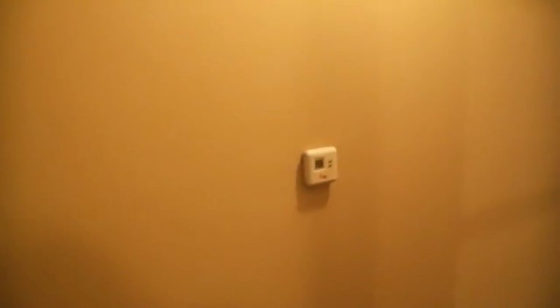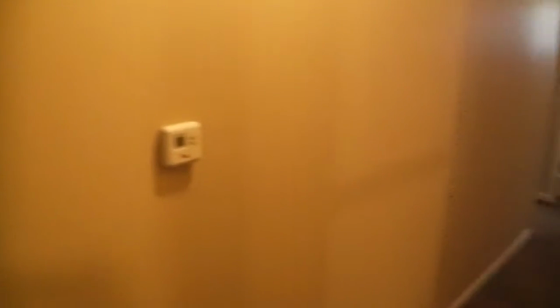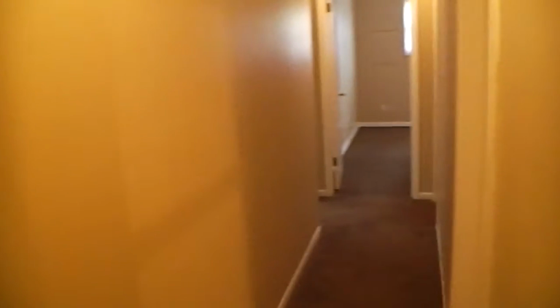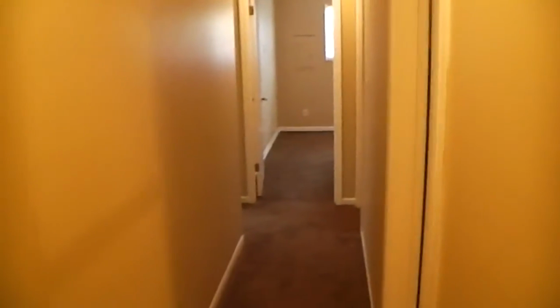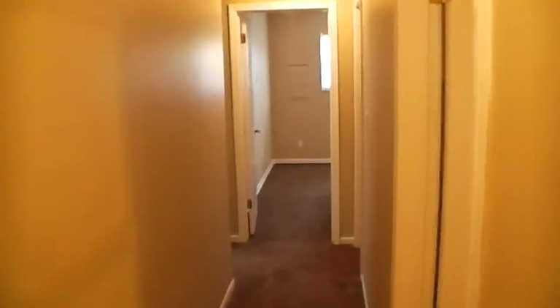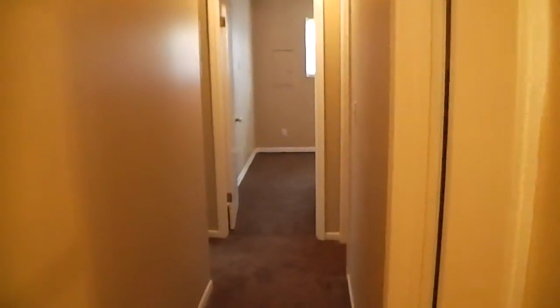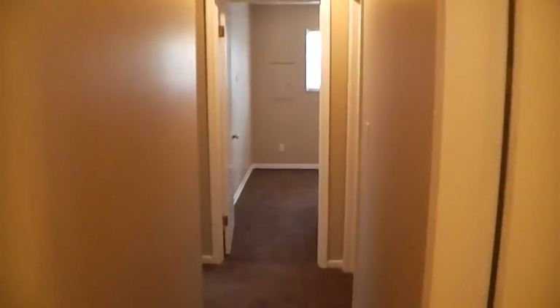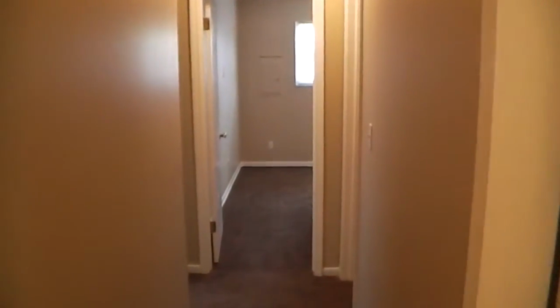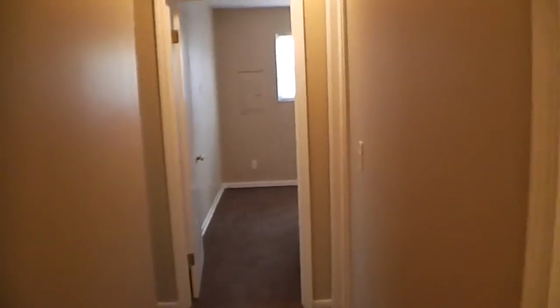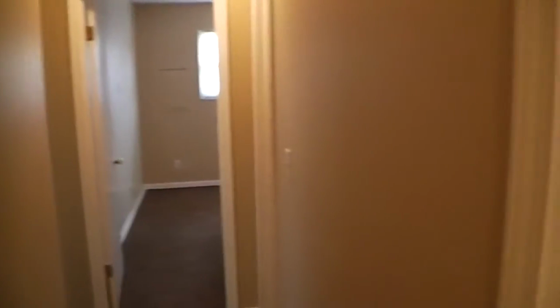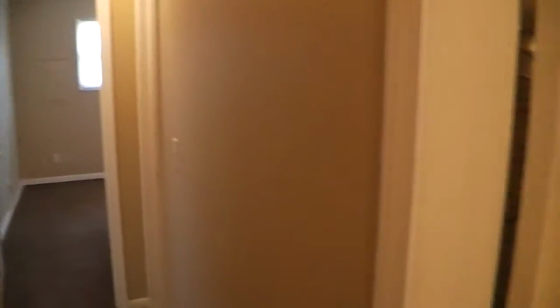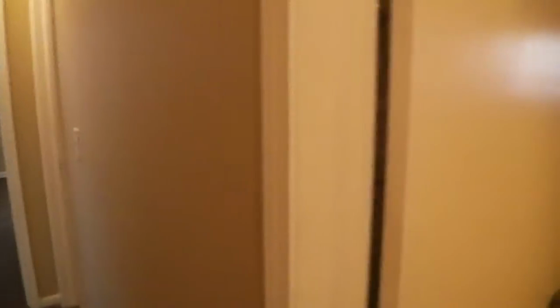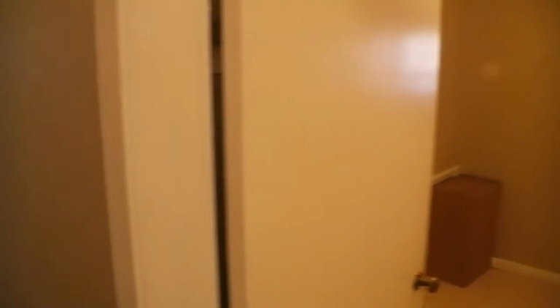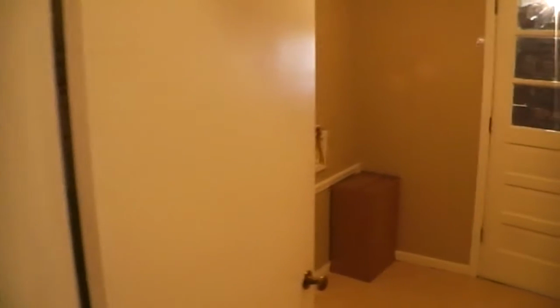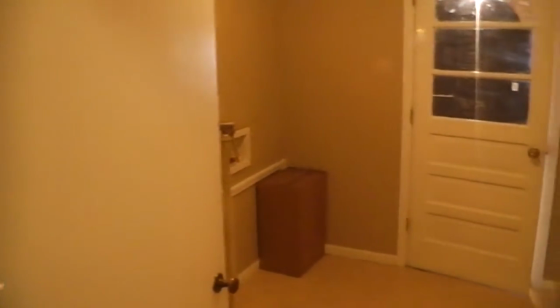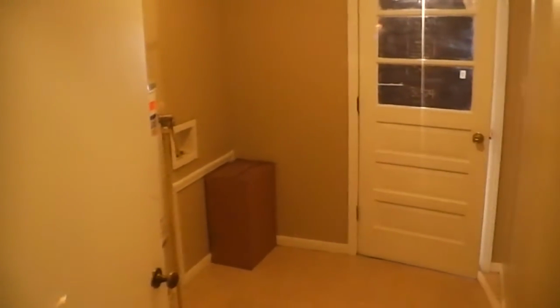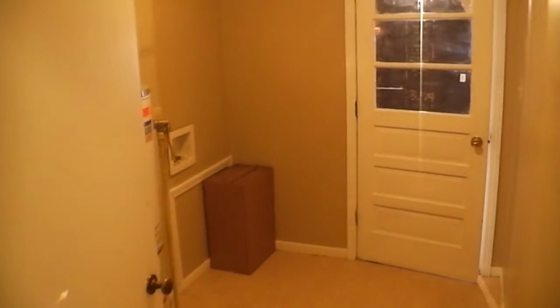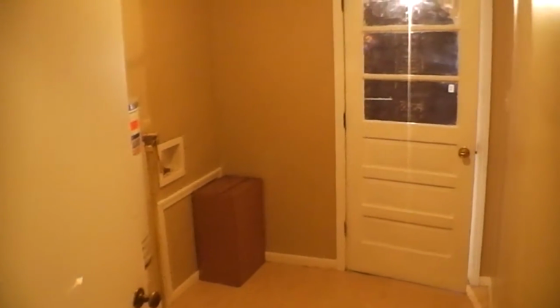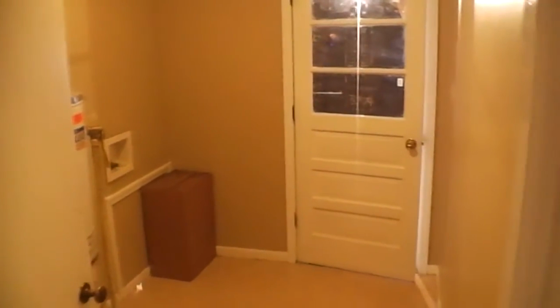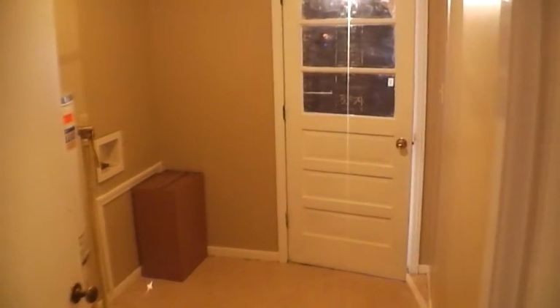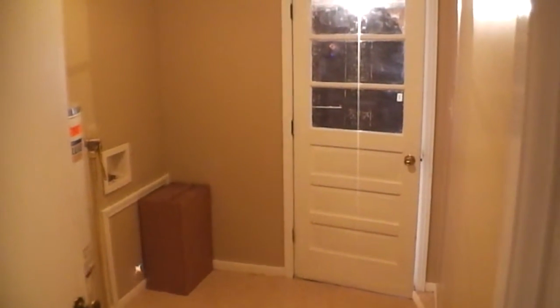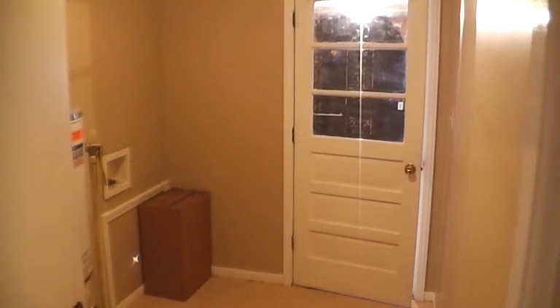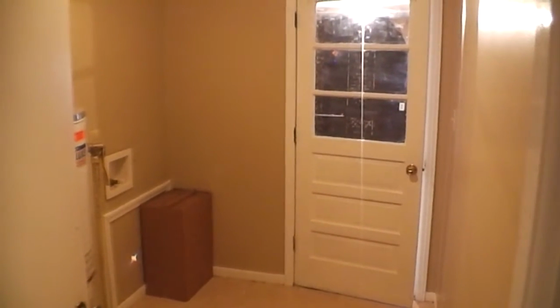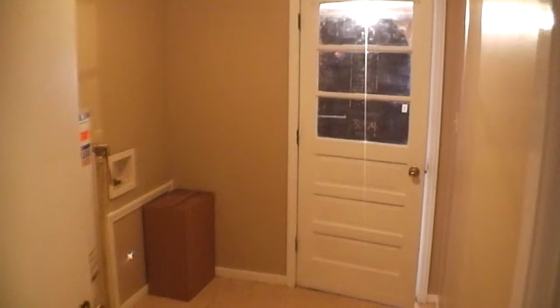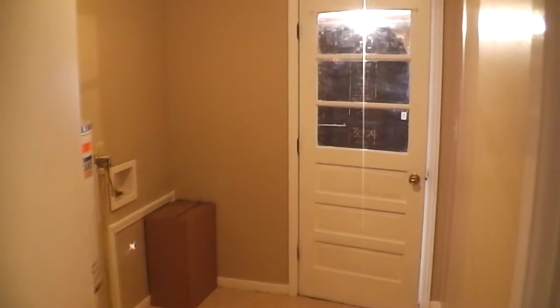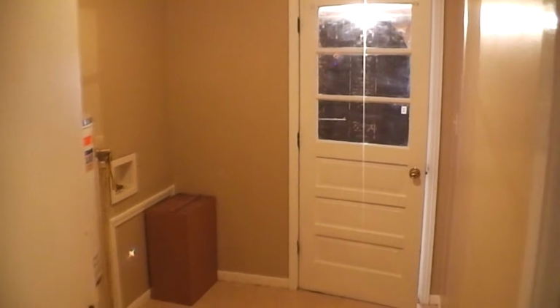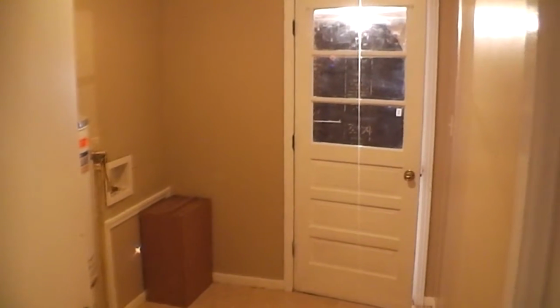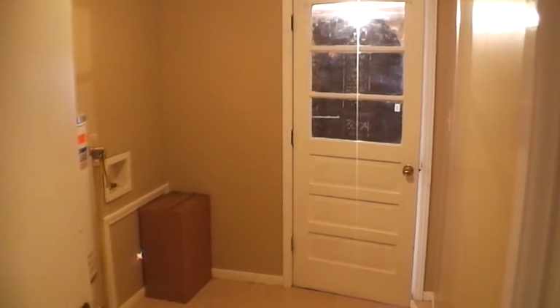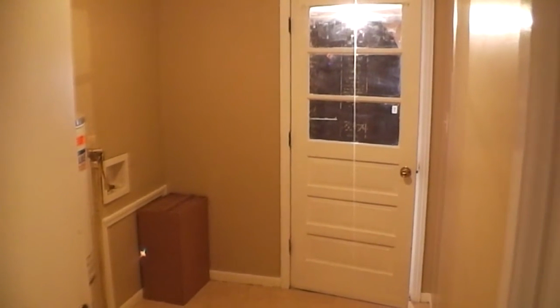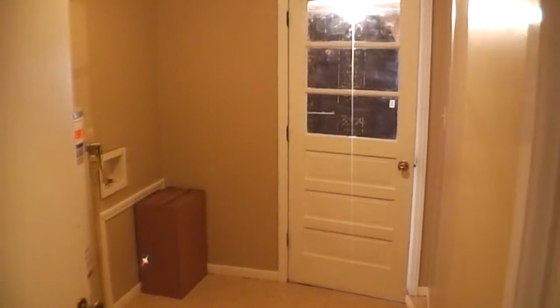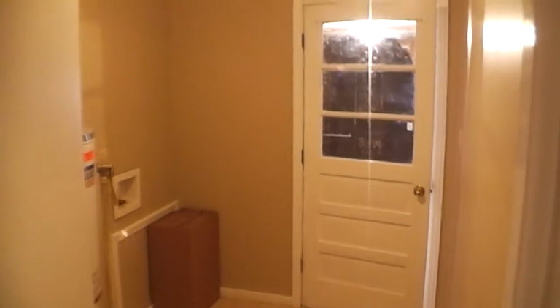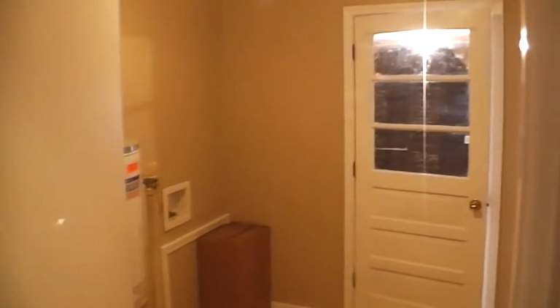Let's take a look at the first, second, and third bedroom. Before we do that, off to the right would be your washer and dryer room. It does have washer and dryer hookup and also access to the garage from this room.